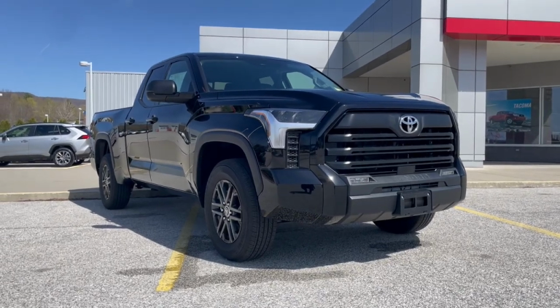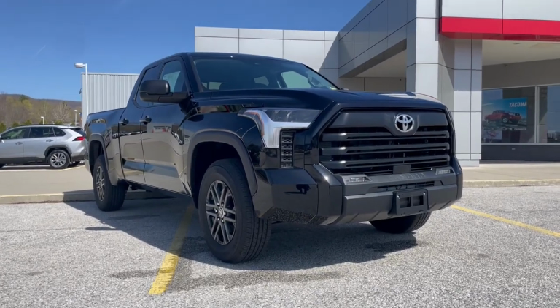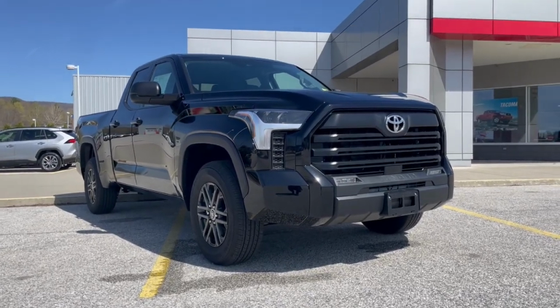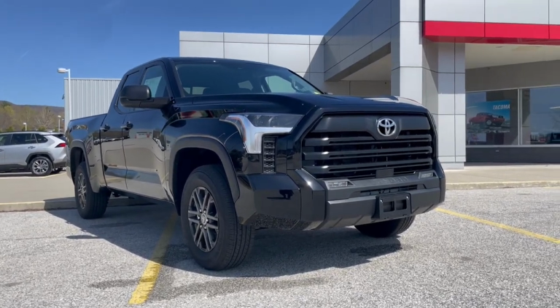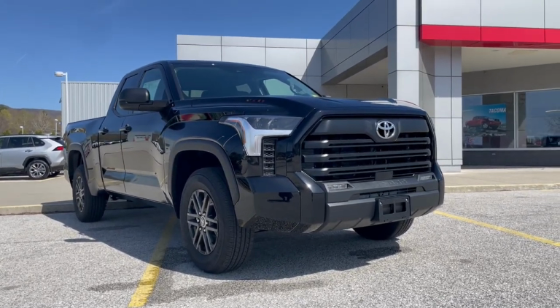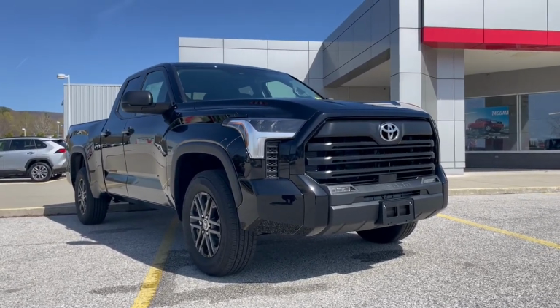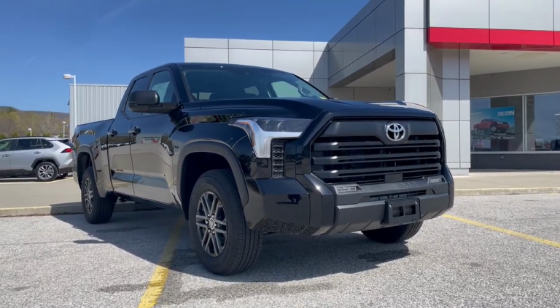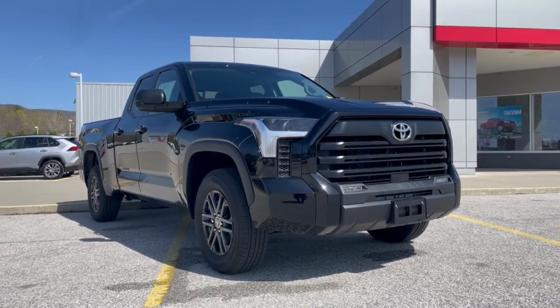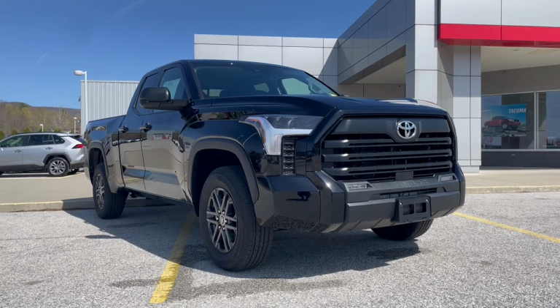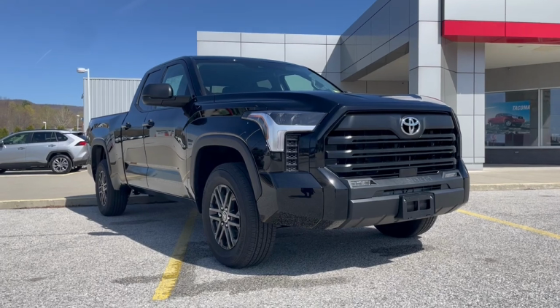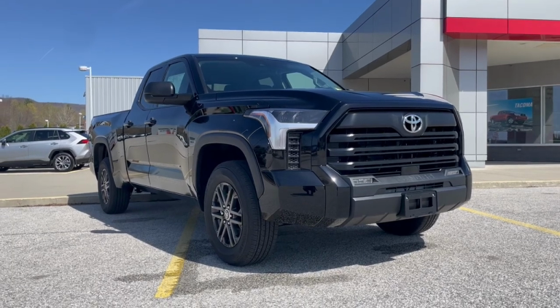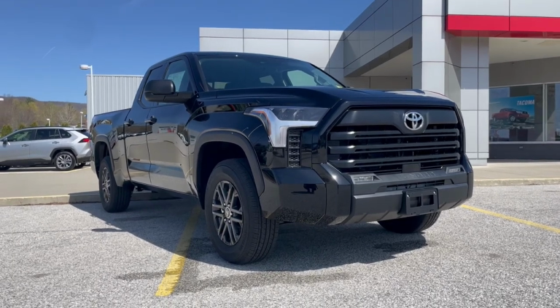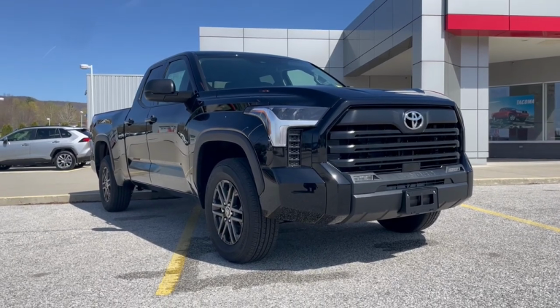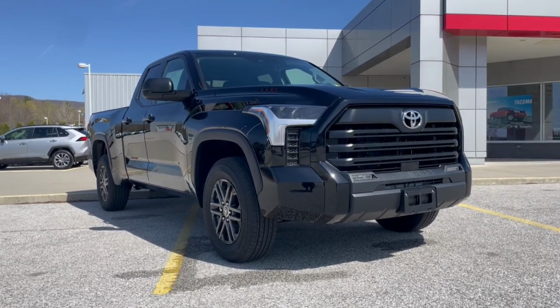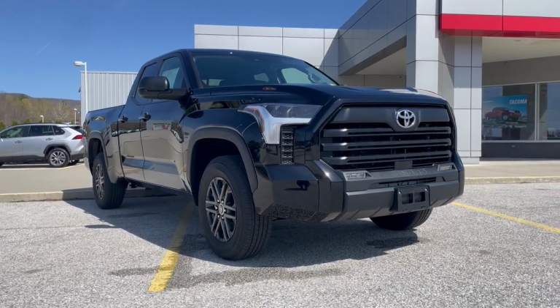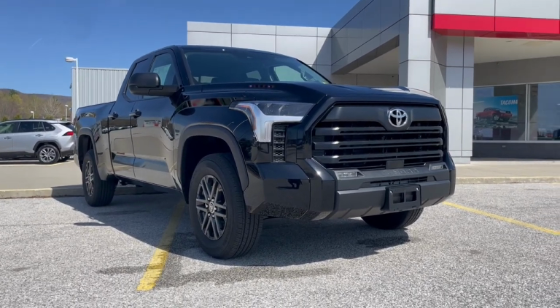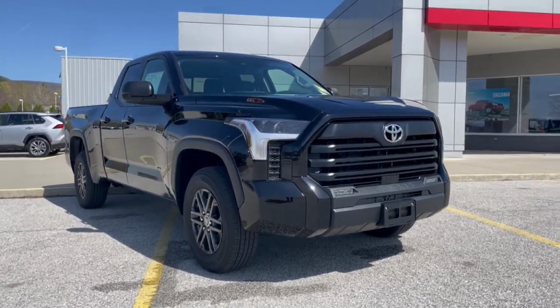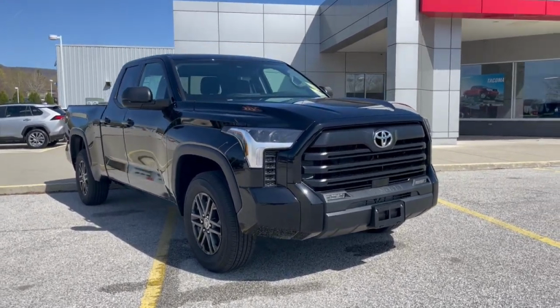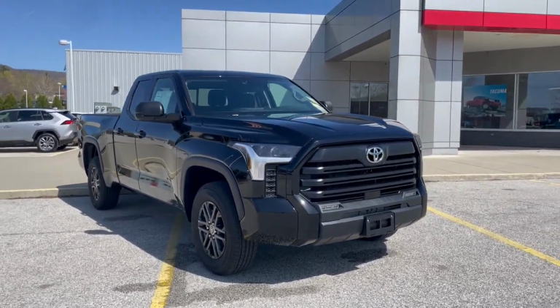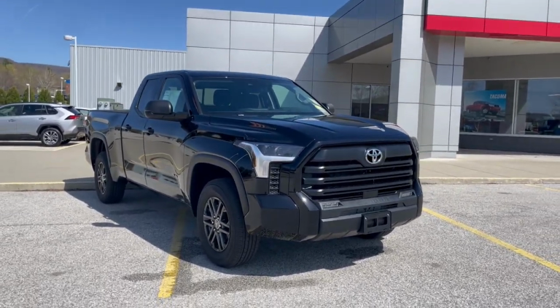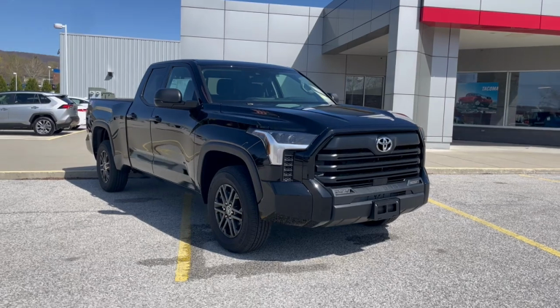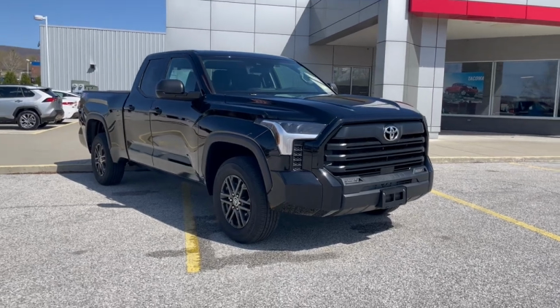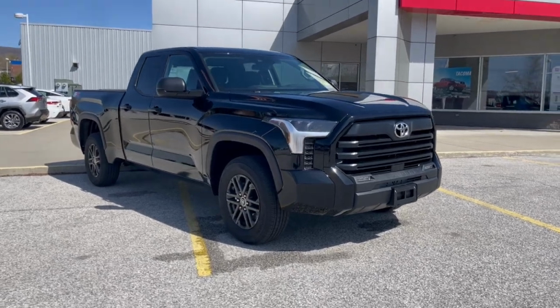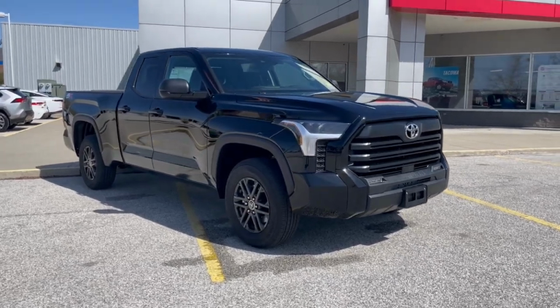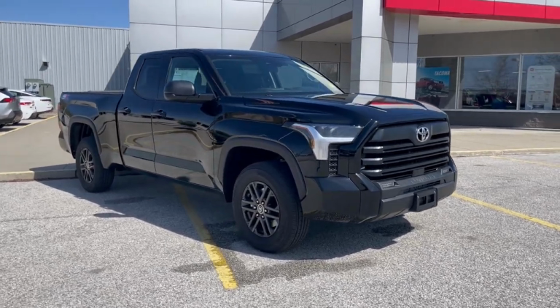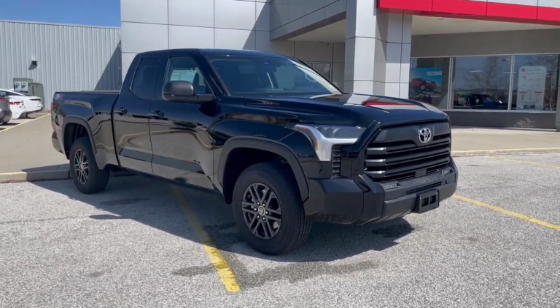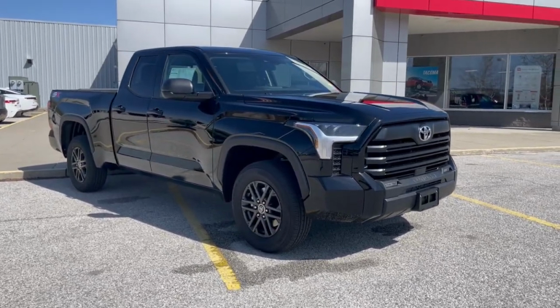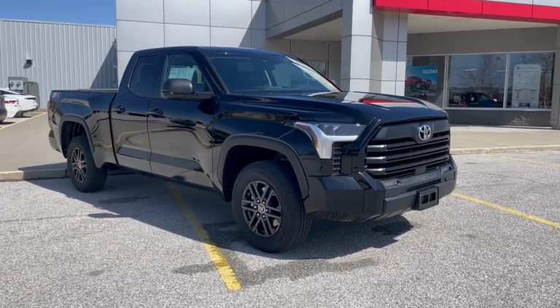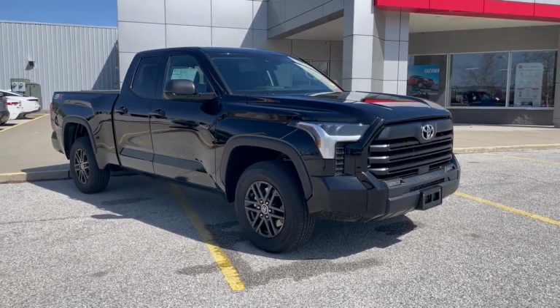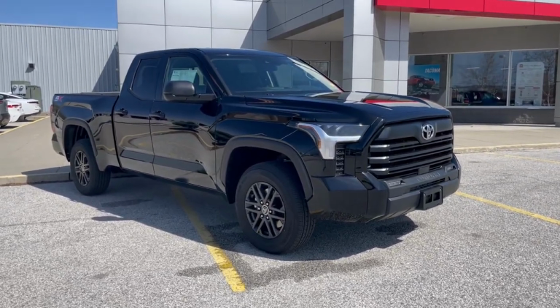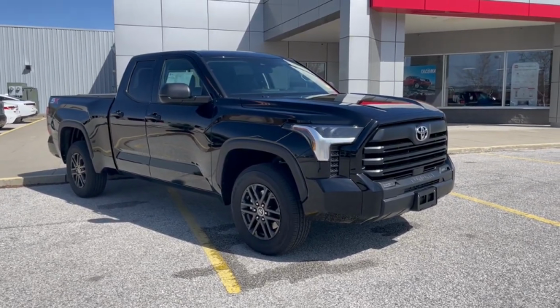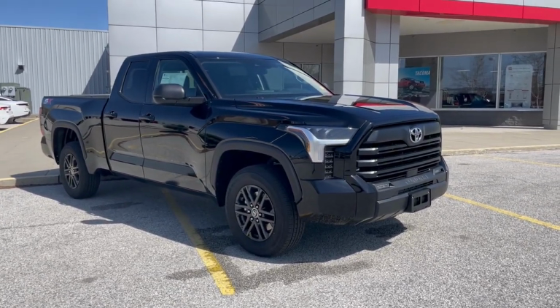Hi, good afternoon, Peter. This is Dylan Spooner with Alderman's Toyota in Rutland, where your satisfaction is our top priority. In front of us today, we're going to be looking at the 2023 Toyota Tundra SR5 with the SX package.